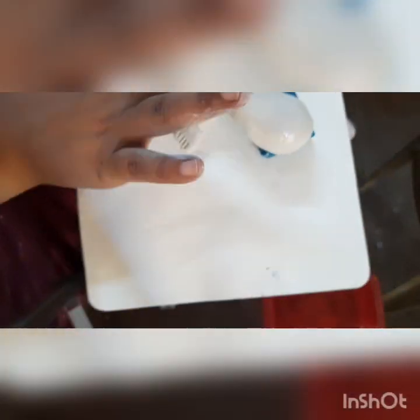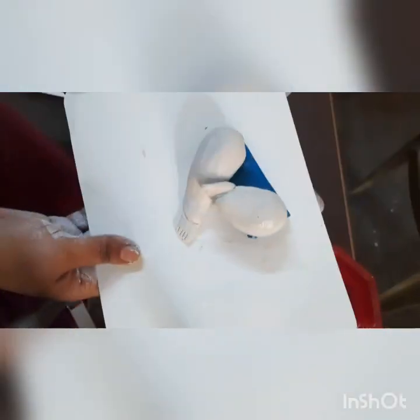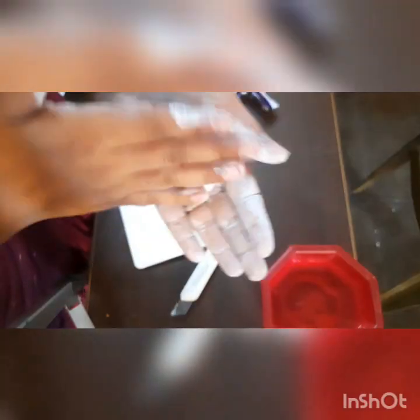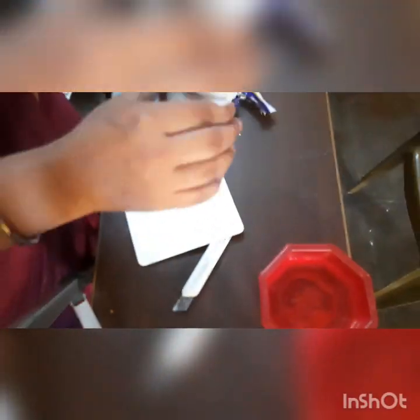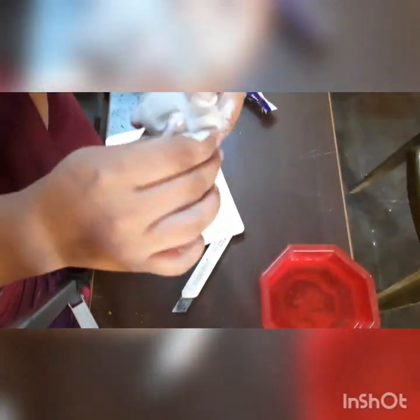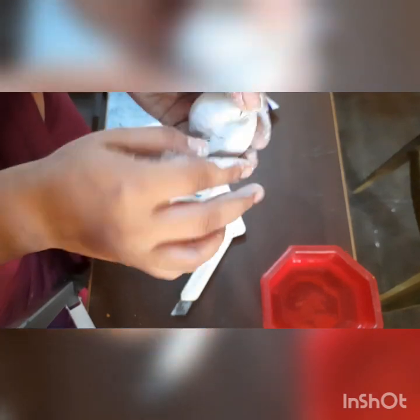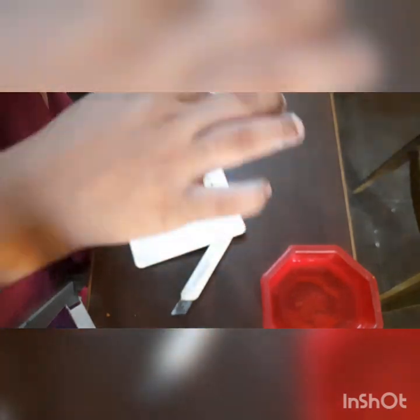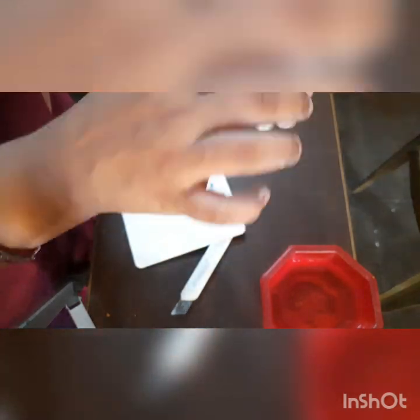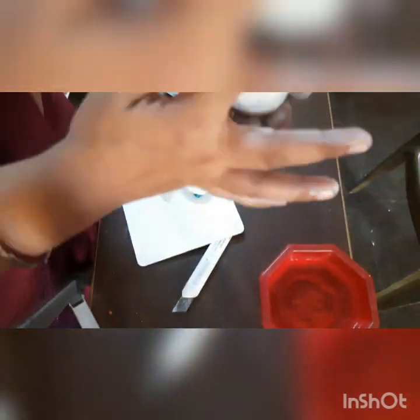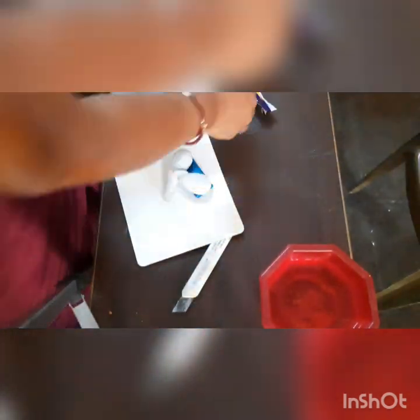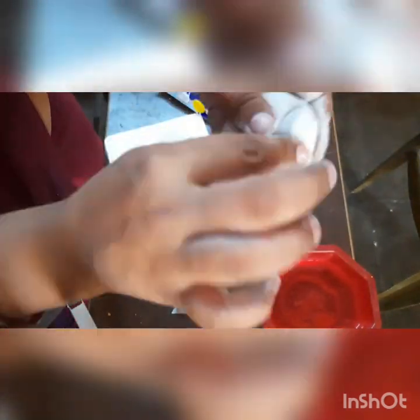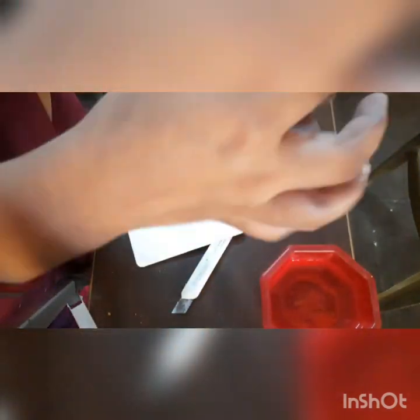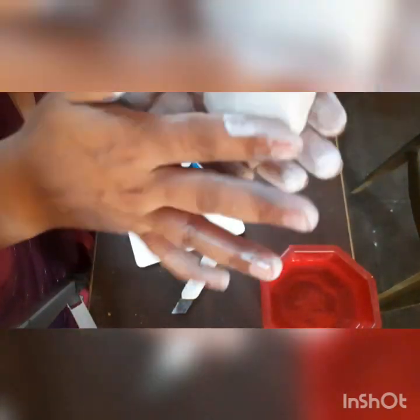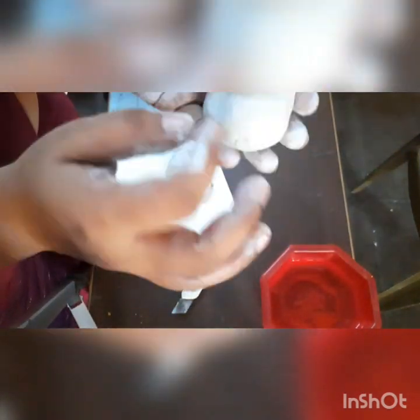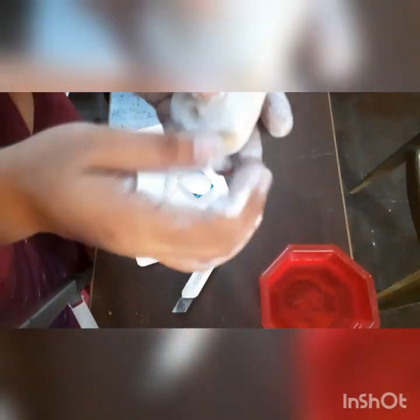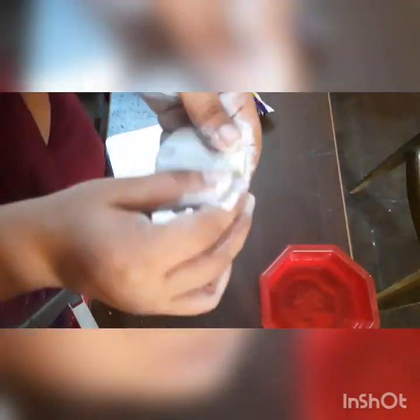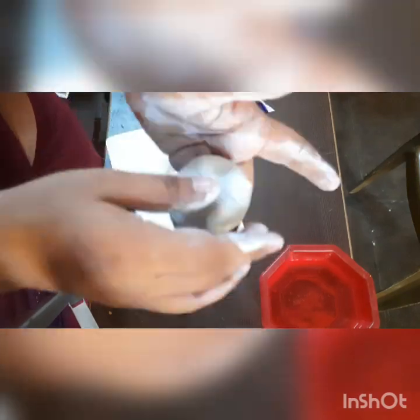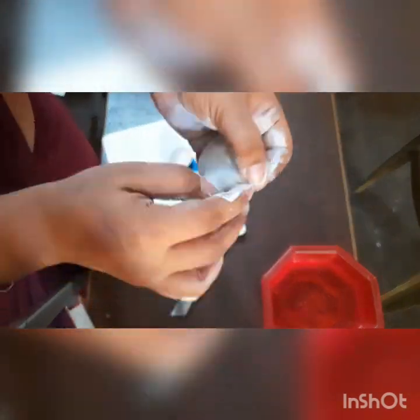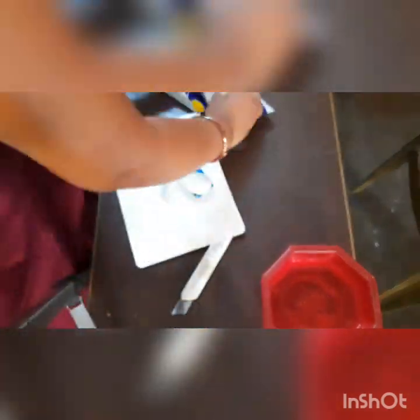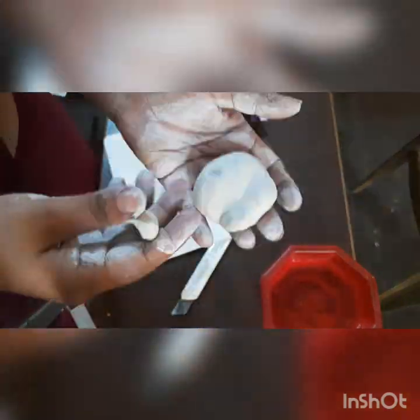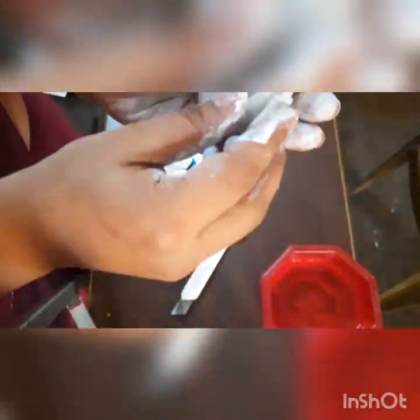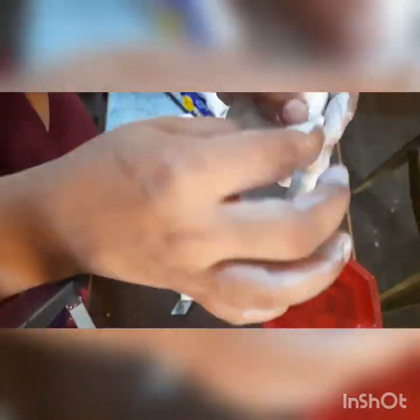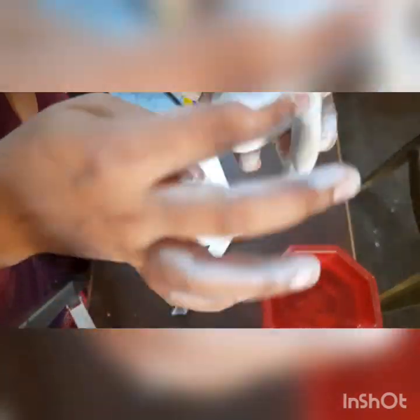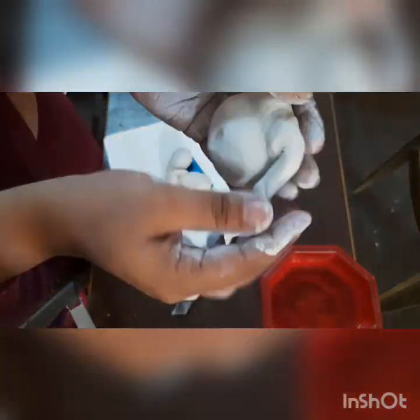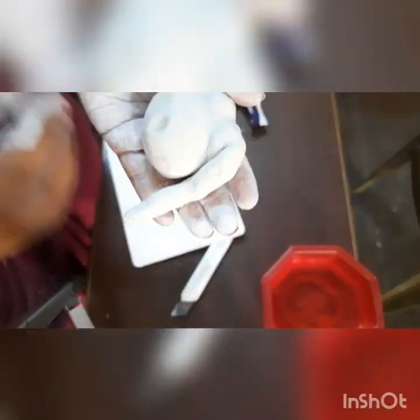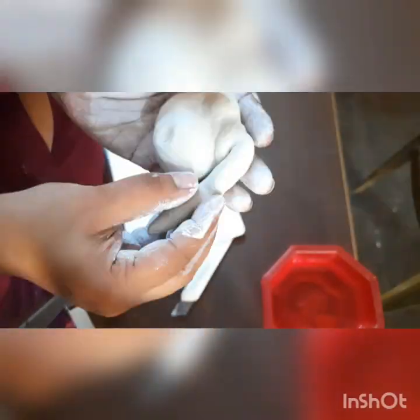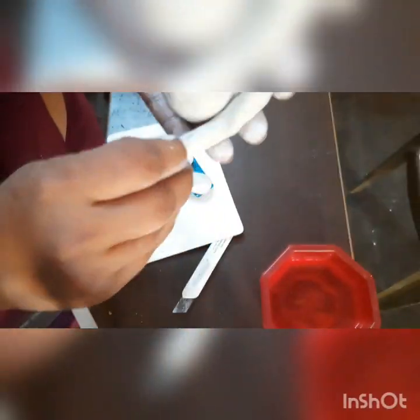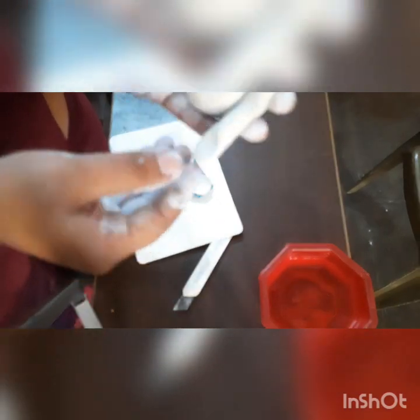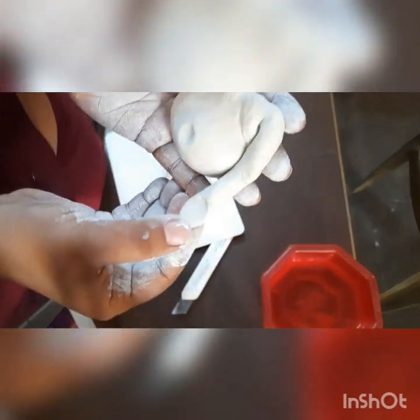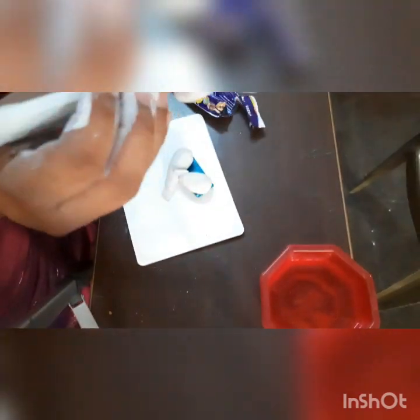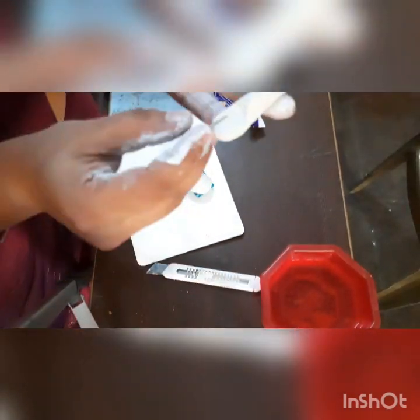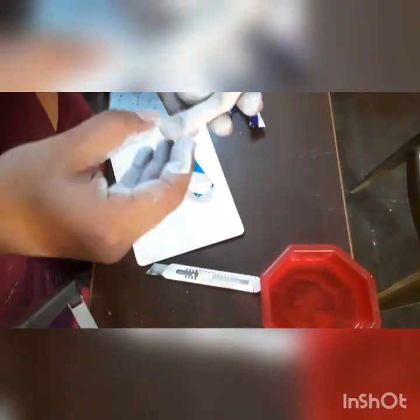I am using the cutter for the fingers. Now I am making the stomach area — that body area. First you have to make a roll and then give it that line. Now it's the hand part.